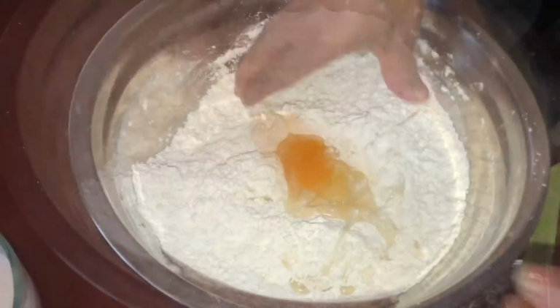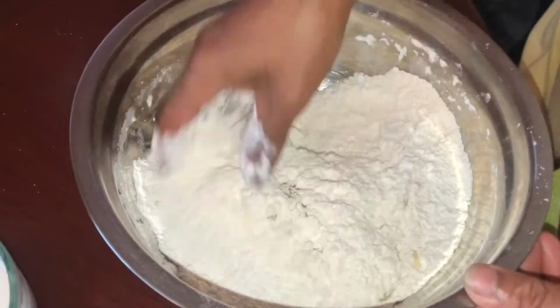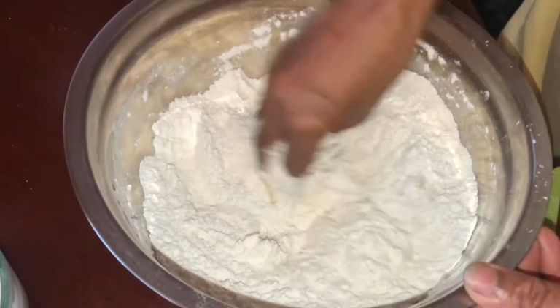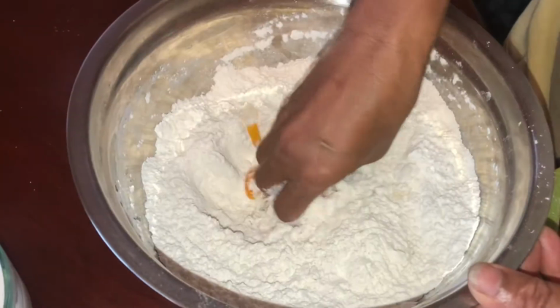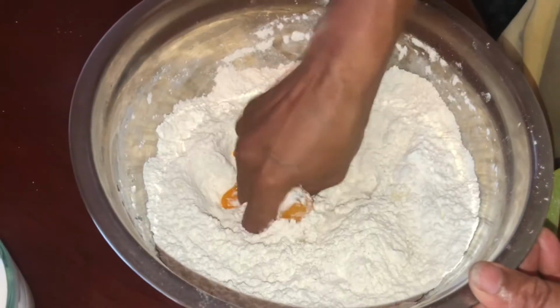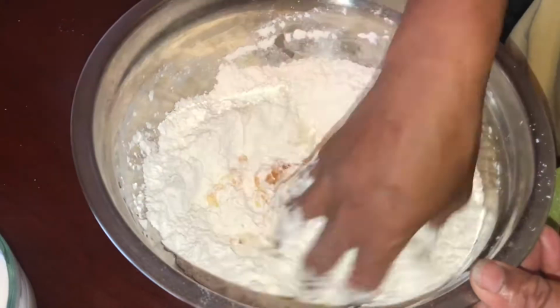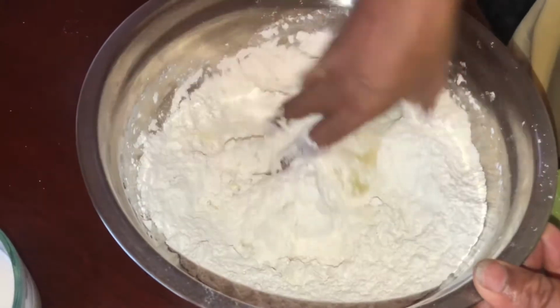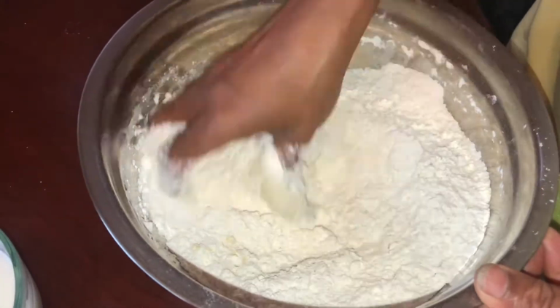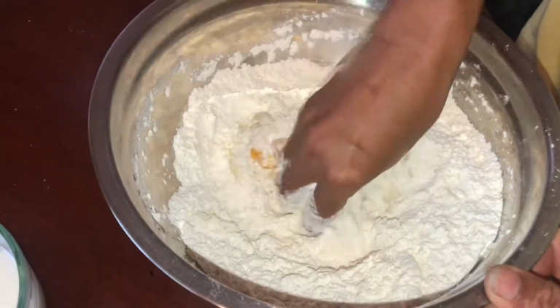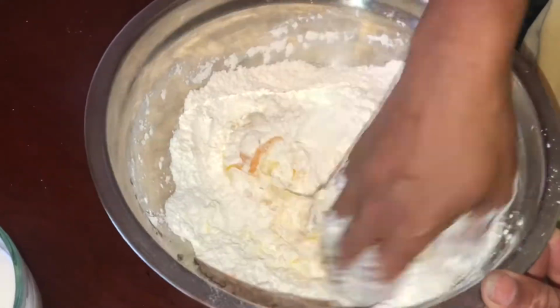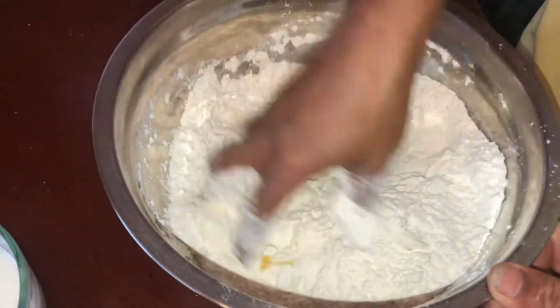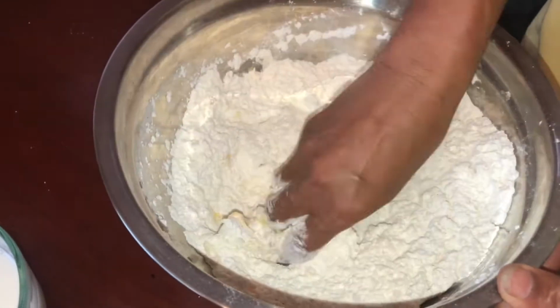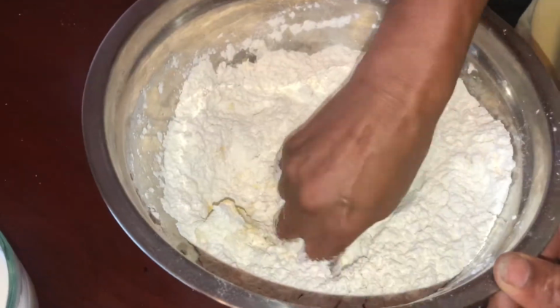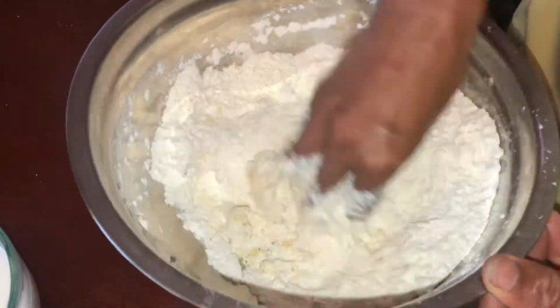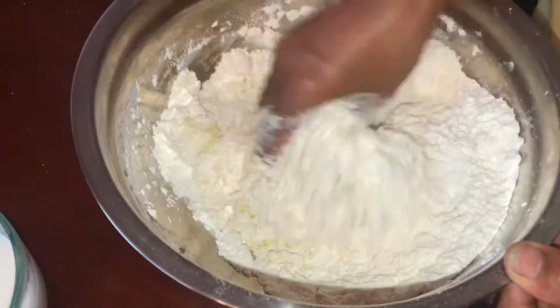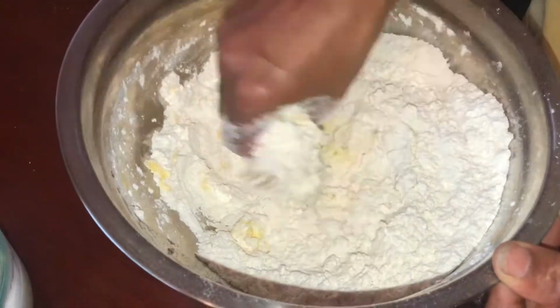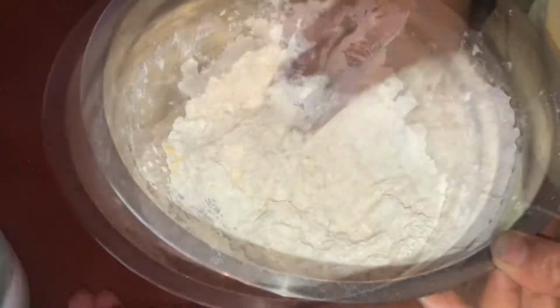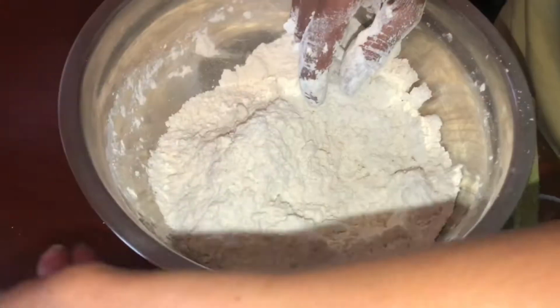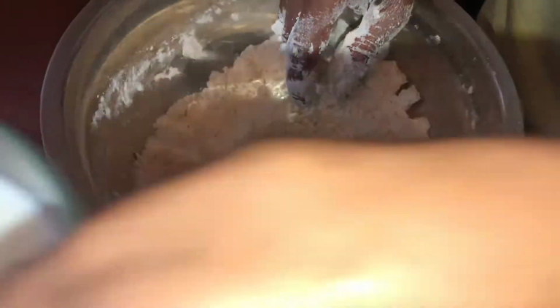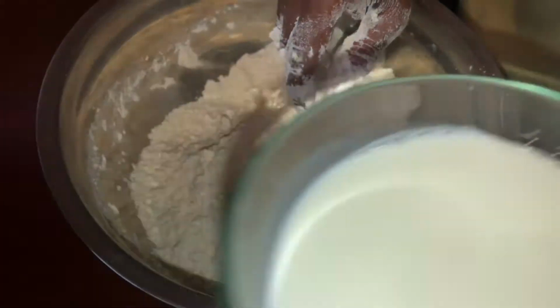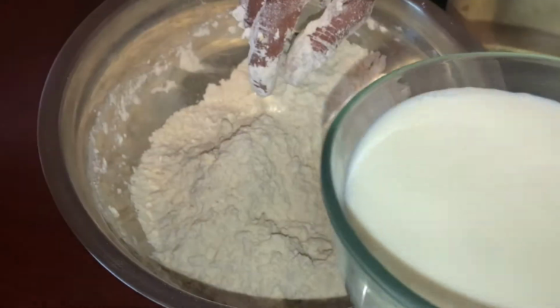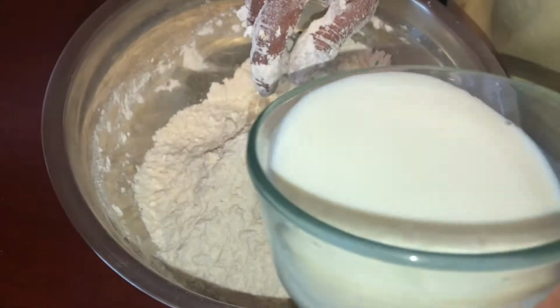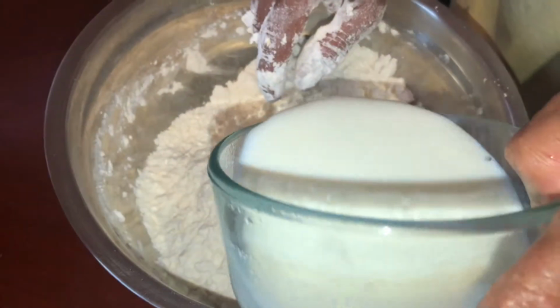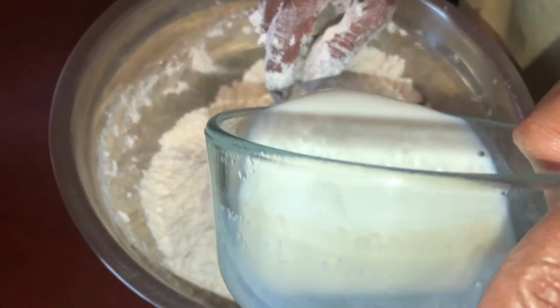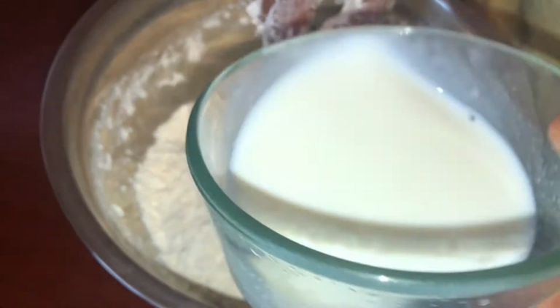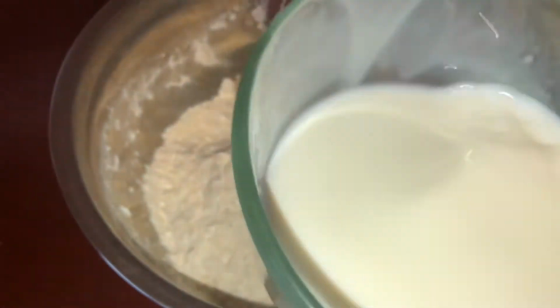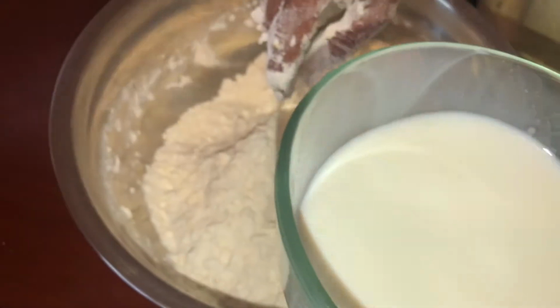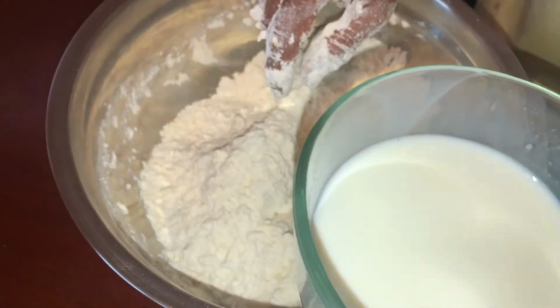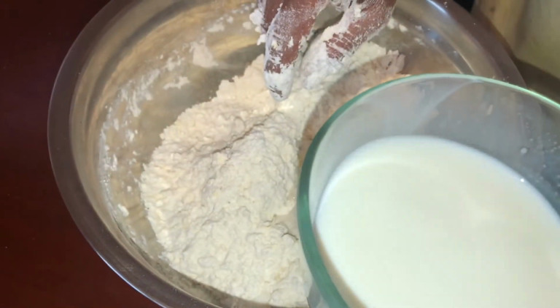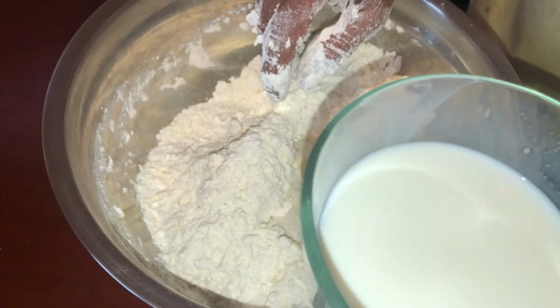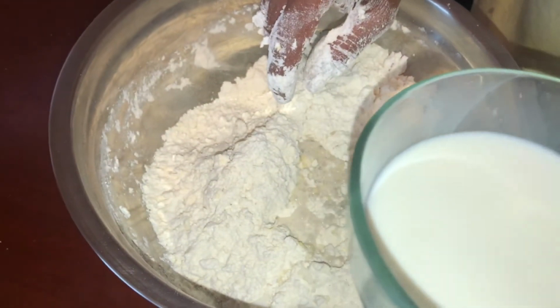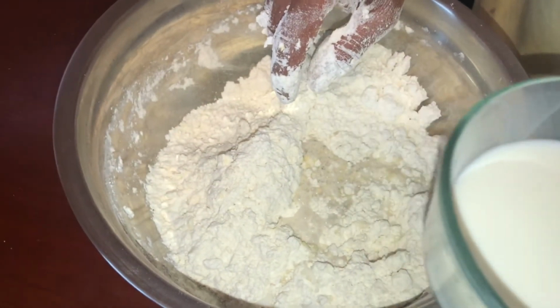Let's mix it up. I'm going to put the milk in and mix it up.